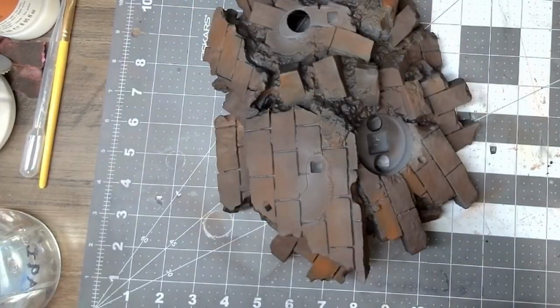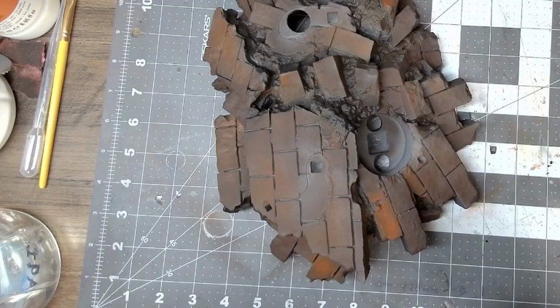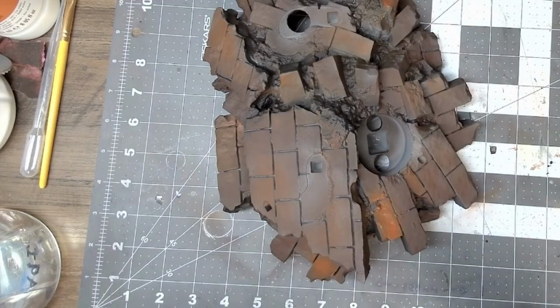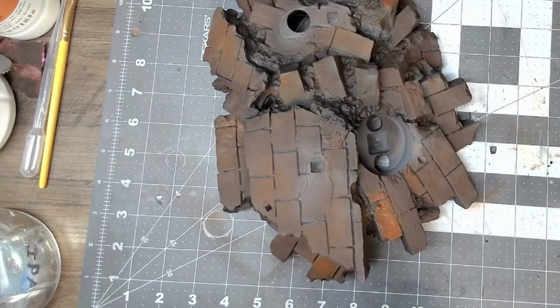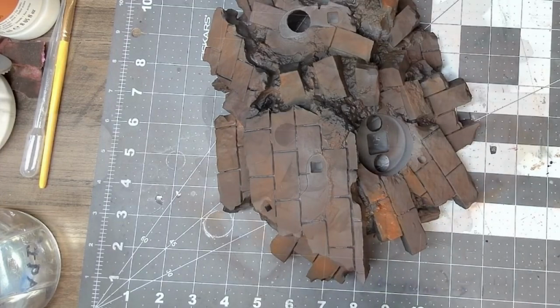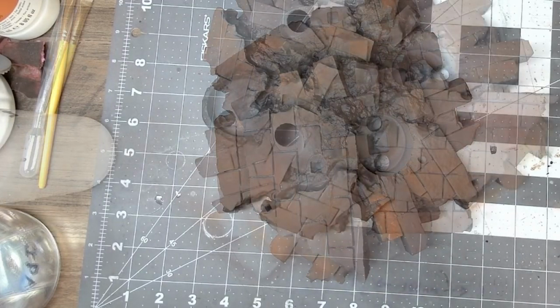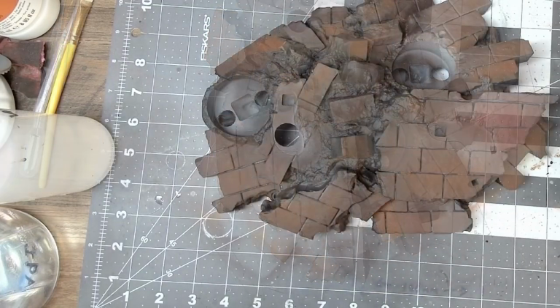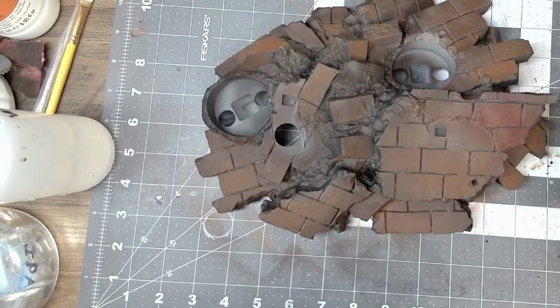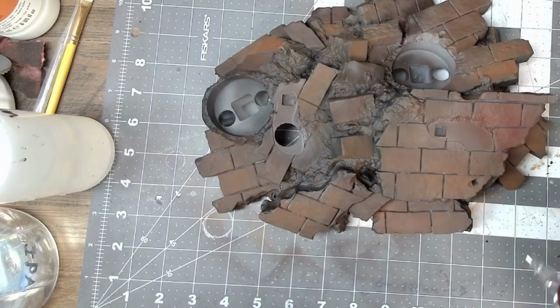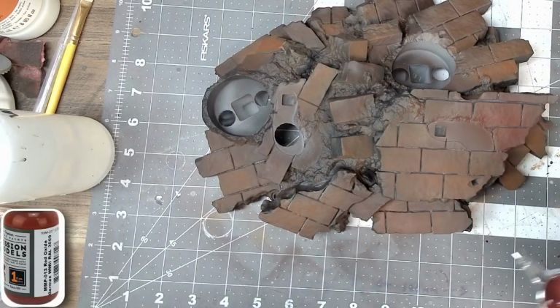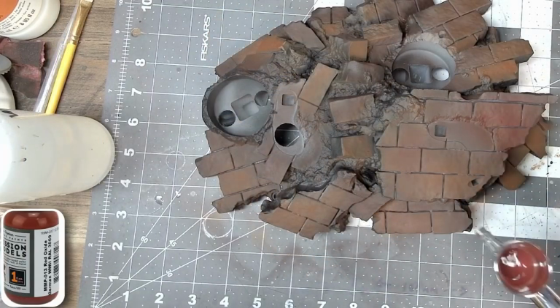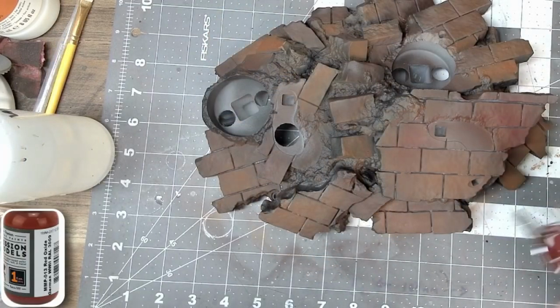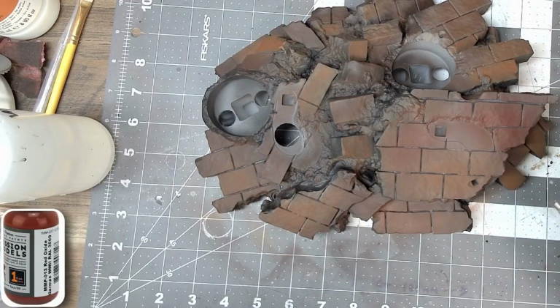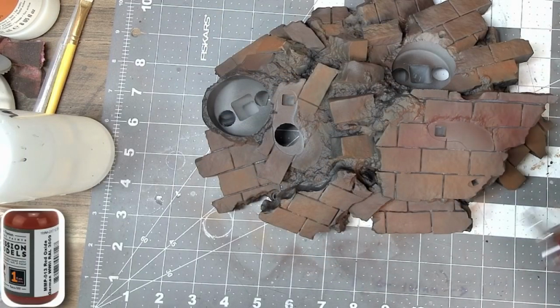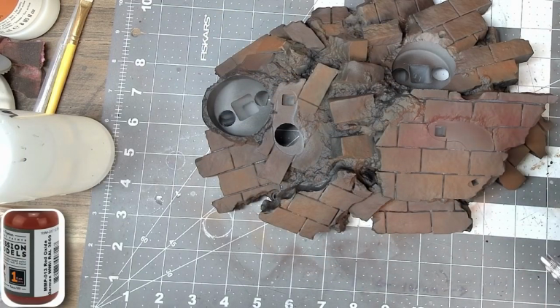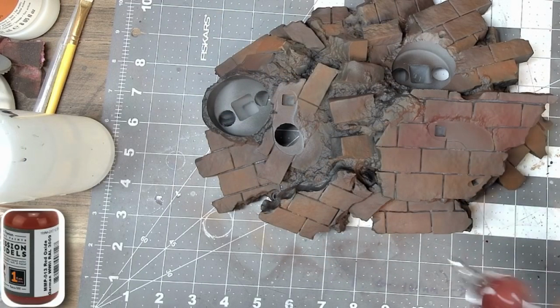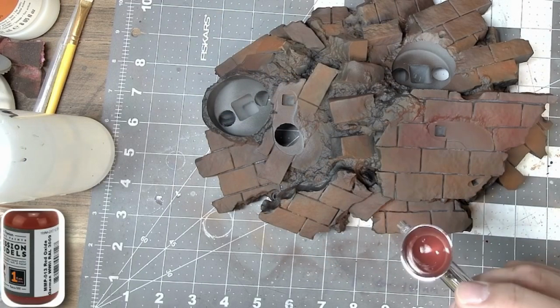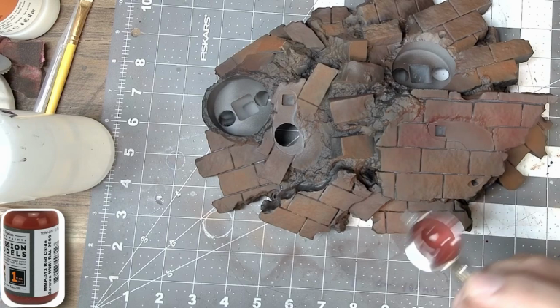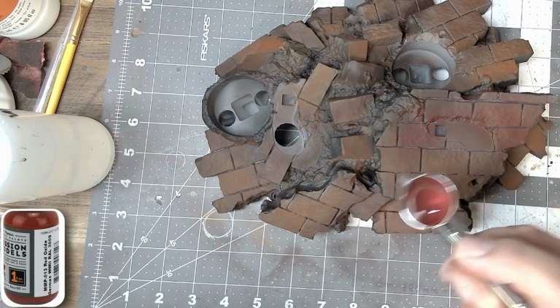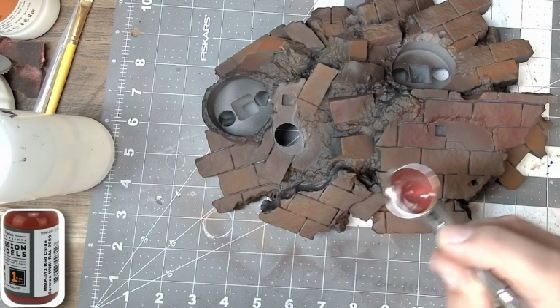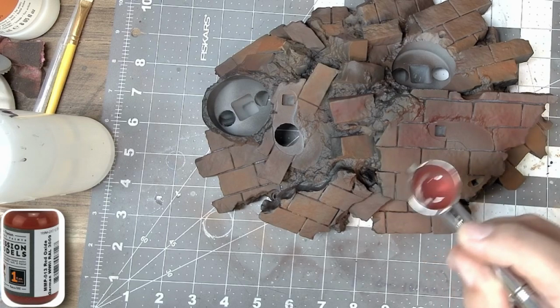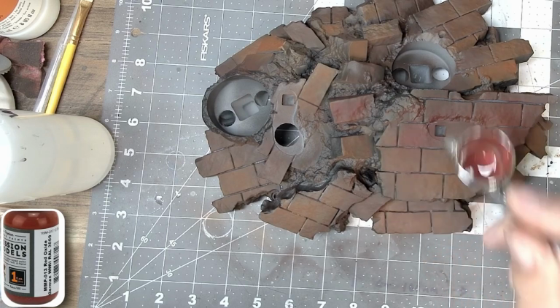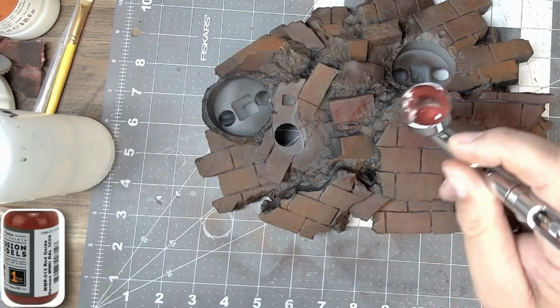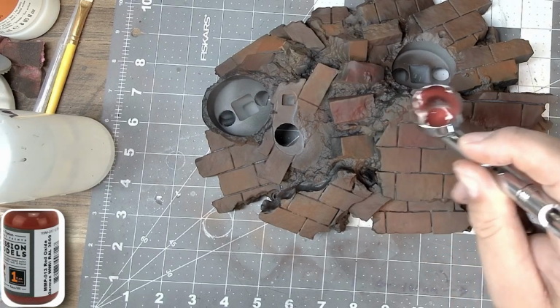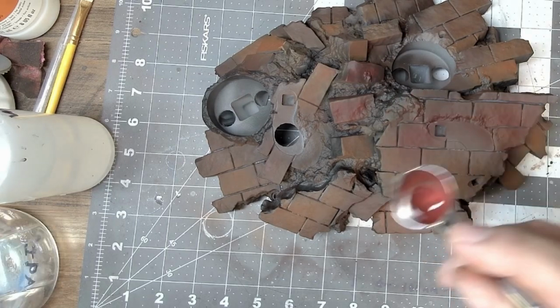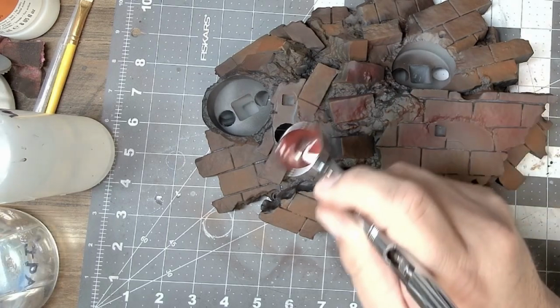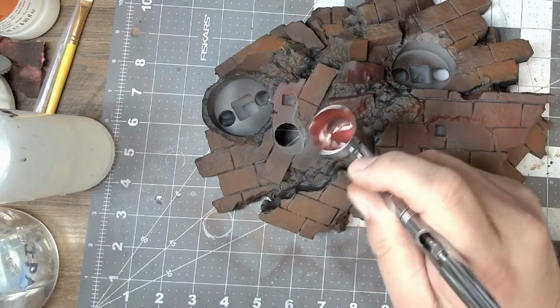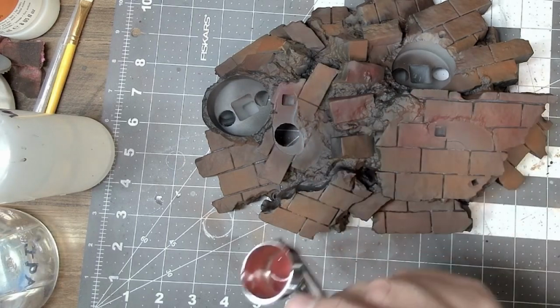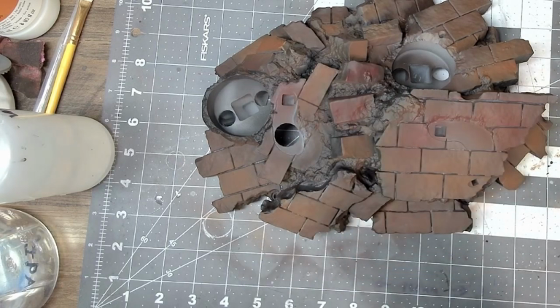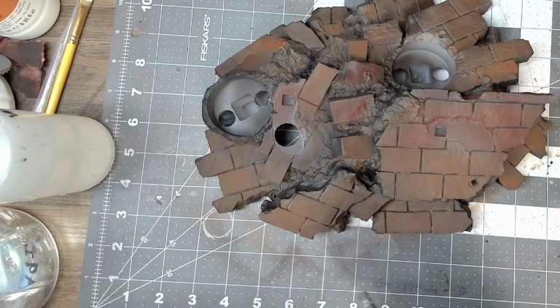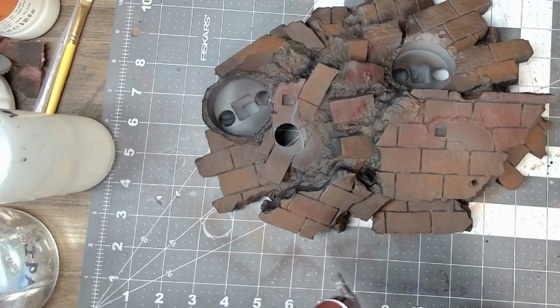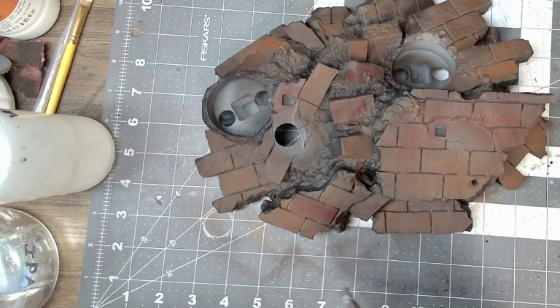To finish the bricks, I like to top them off with red oxide from Mission Models. Again, not going everywhere — just hitting a few choice bricks for a variety of color.